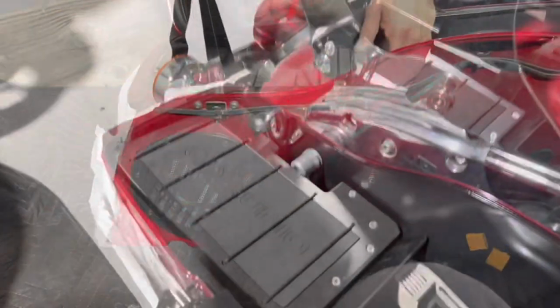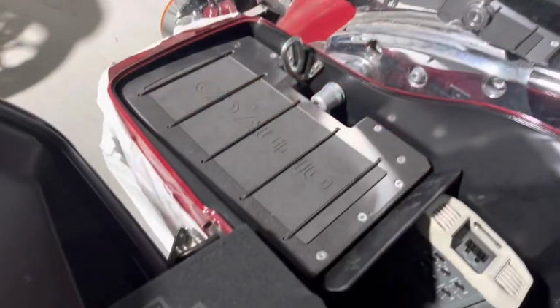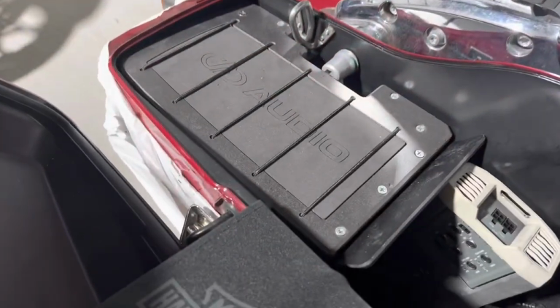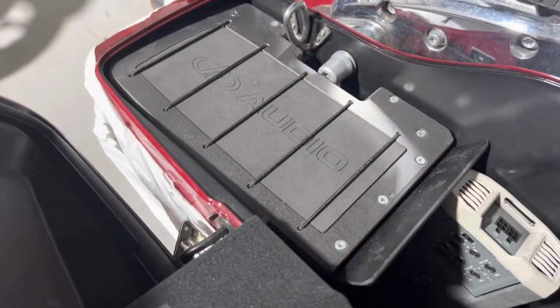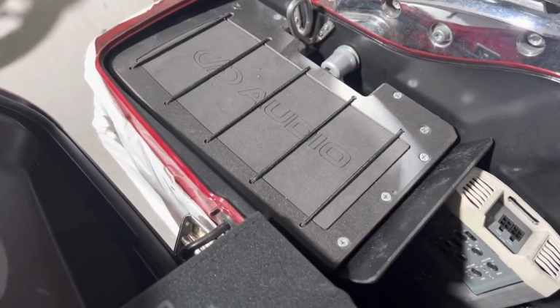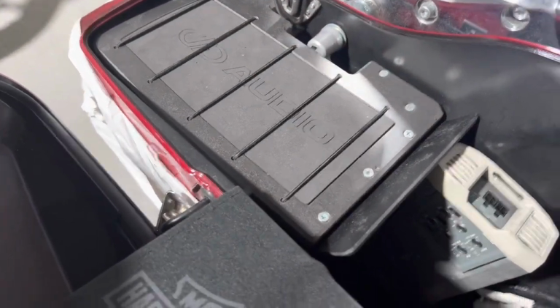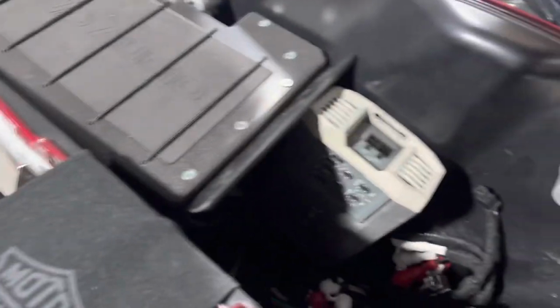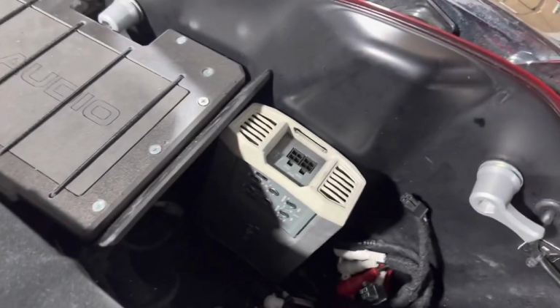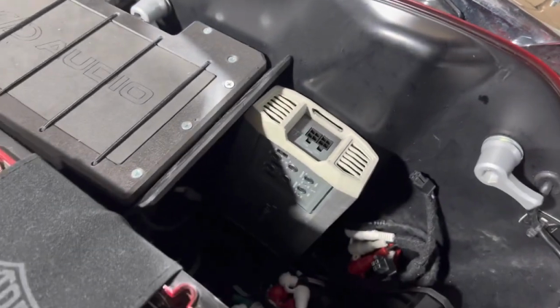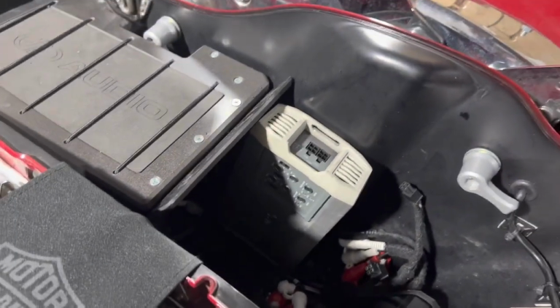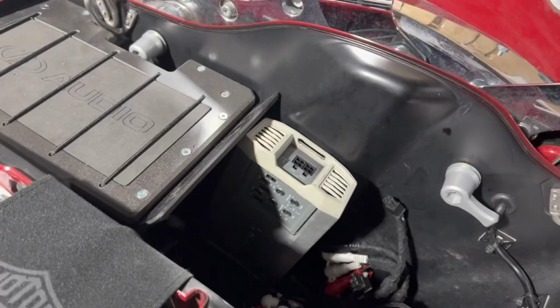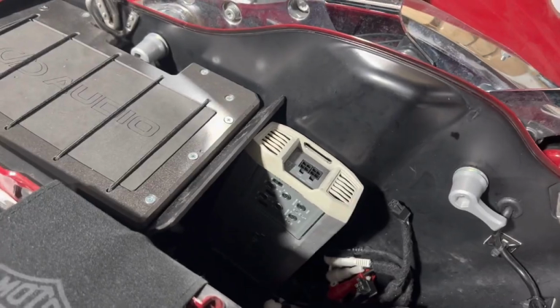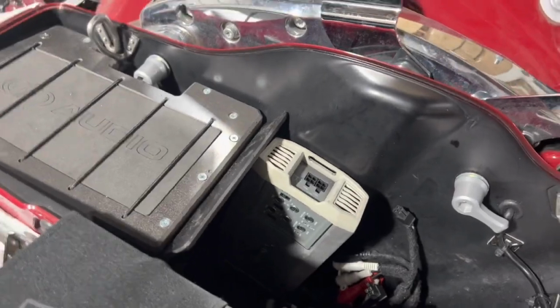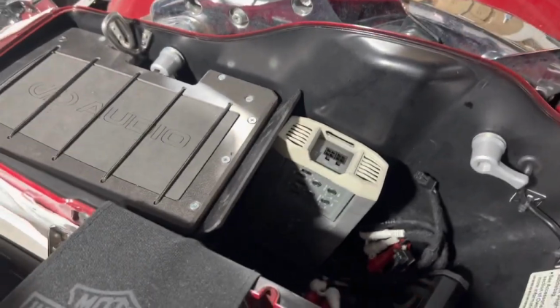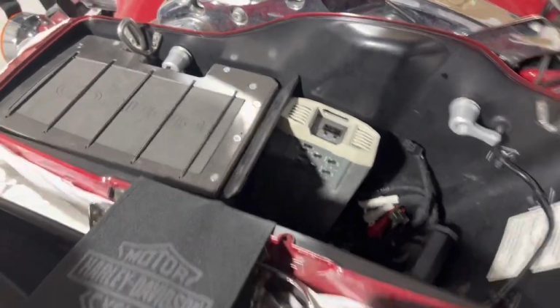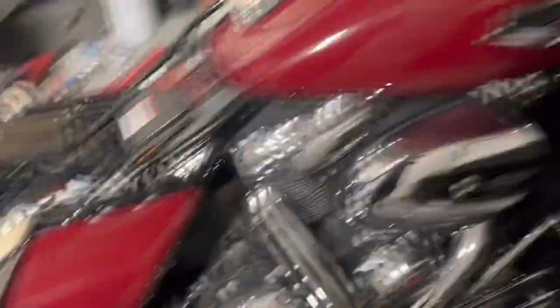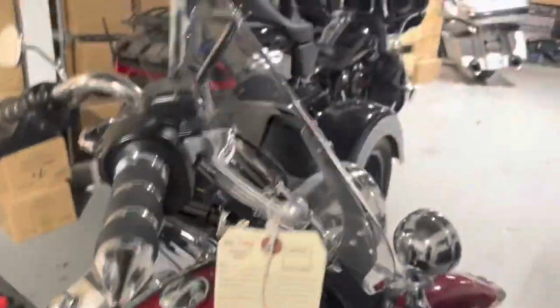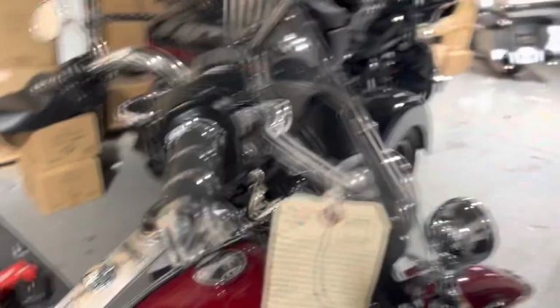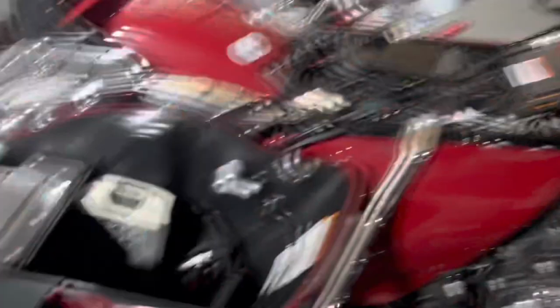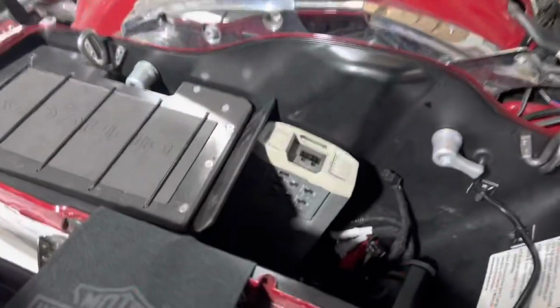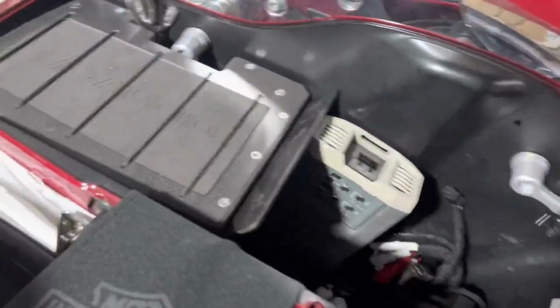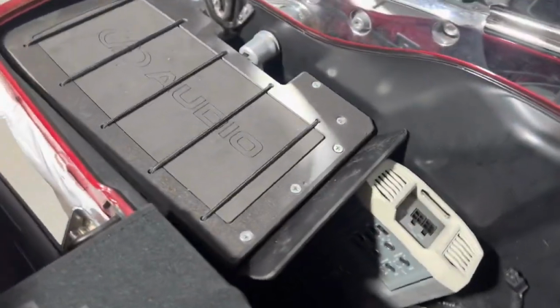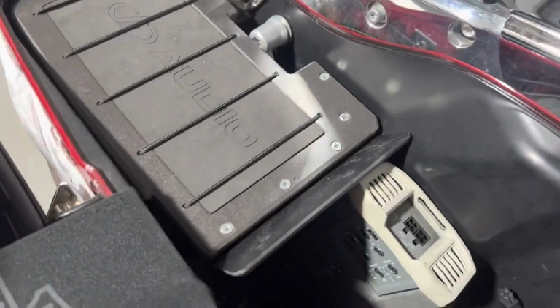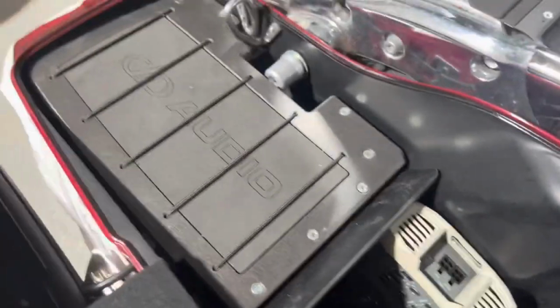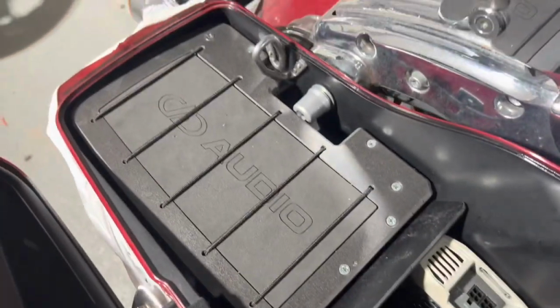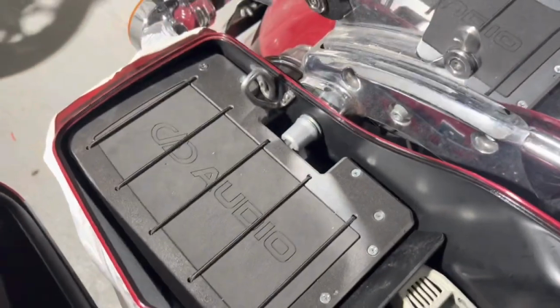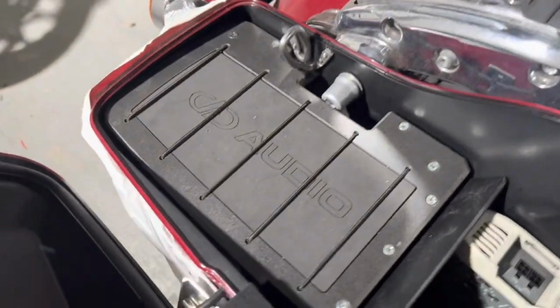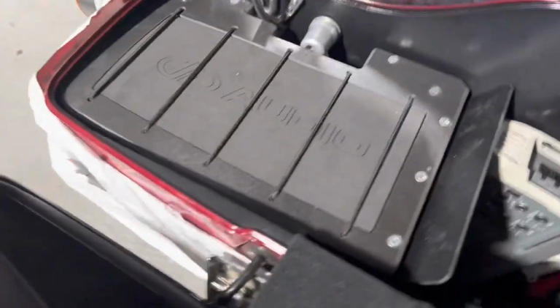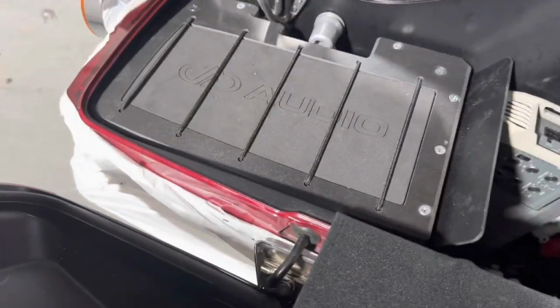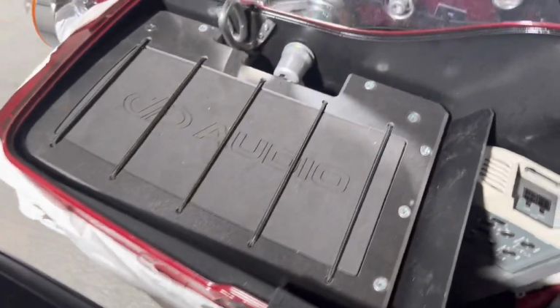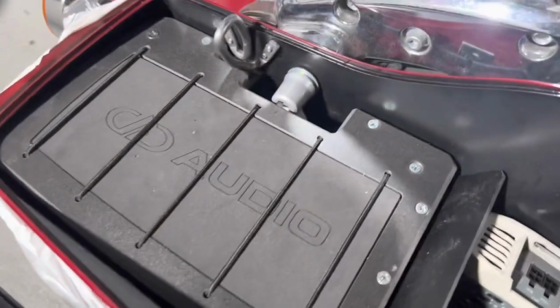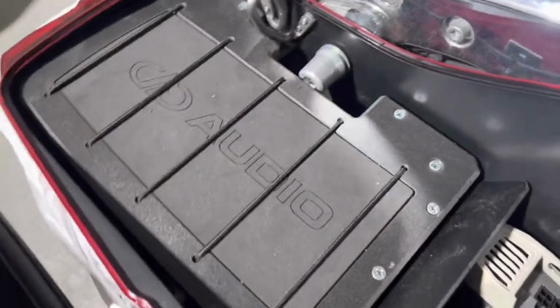This is the opposite side, already installed on the bike. You have the client's Rockford amplifier there. This is a Road King, so all the amplifiers have to go in the saddlebag. Pretty good fit and finish on this kit — I'm impressed.